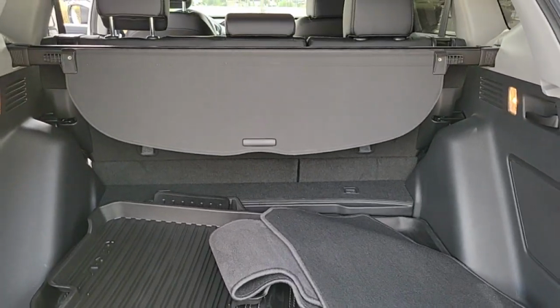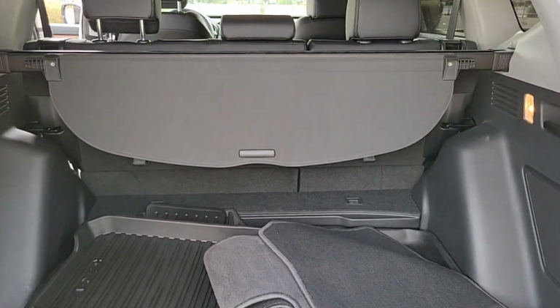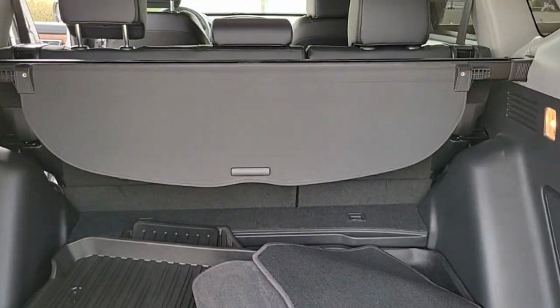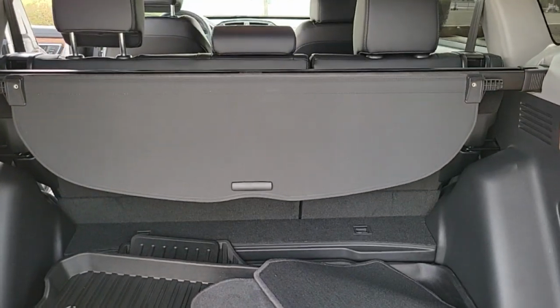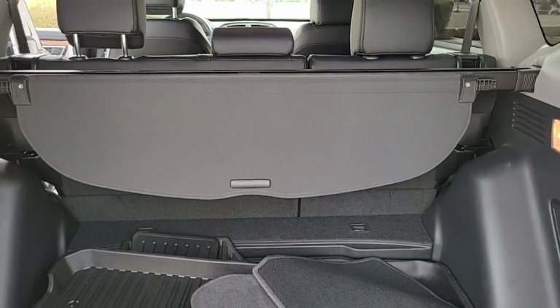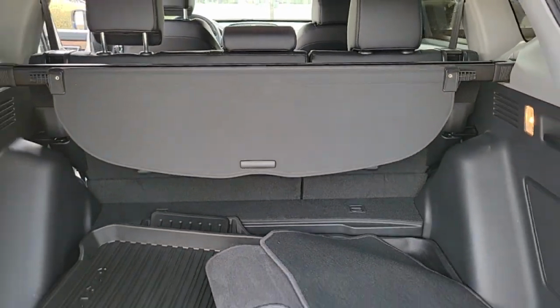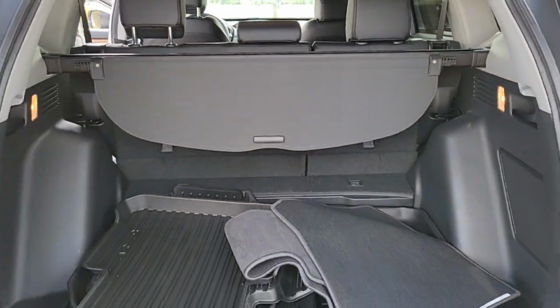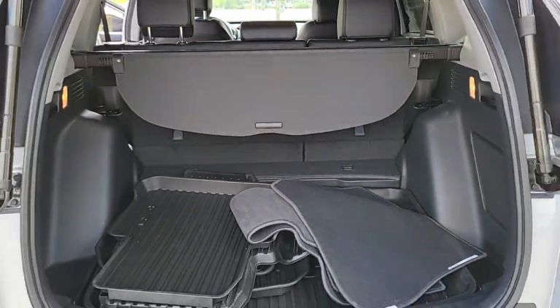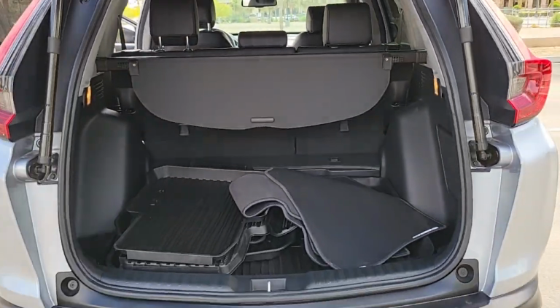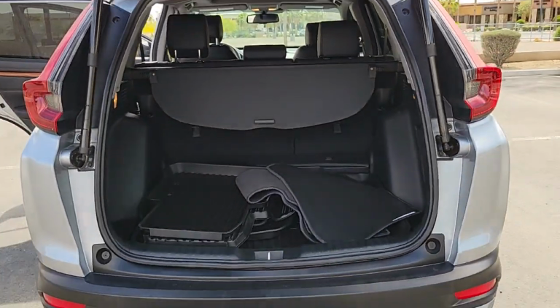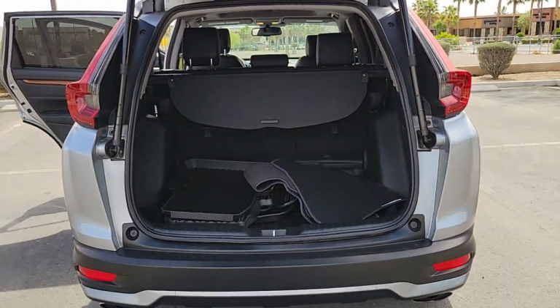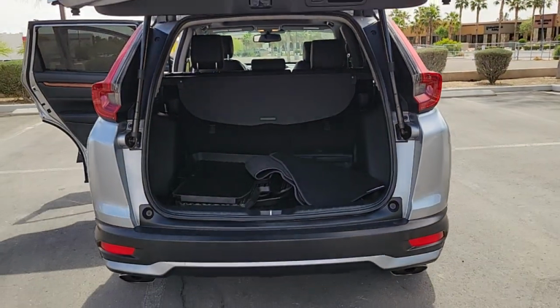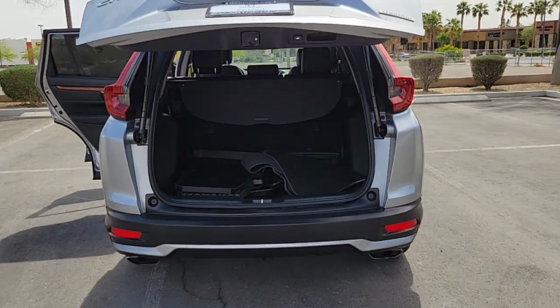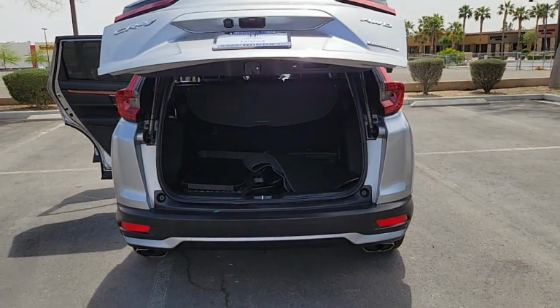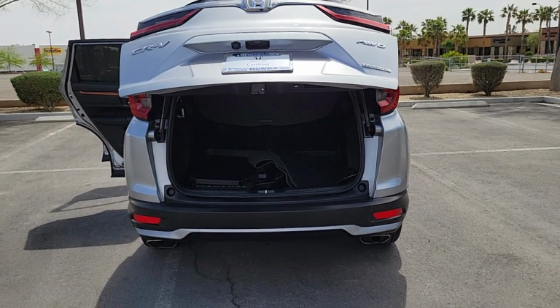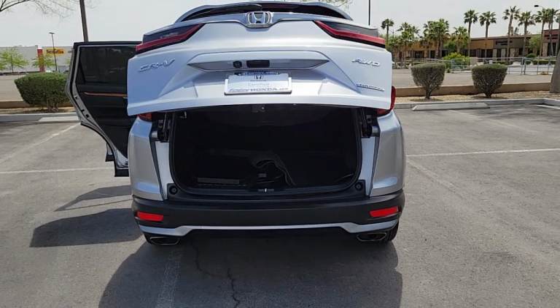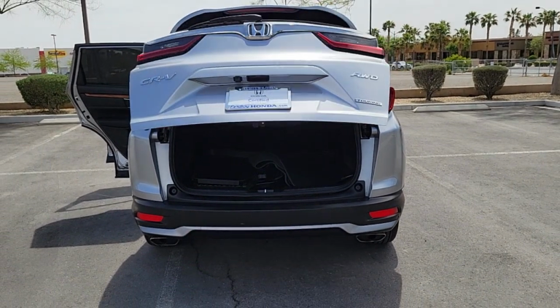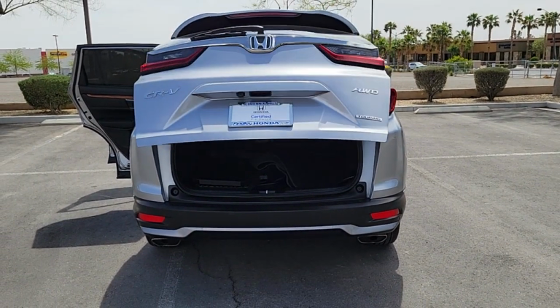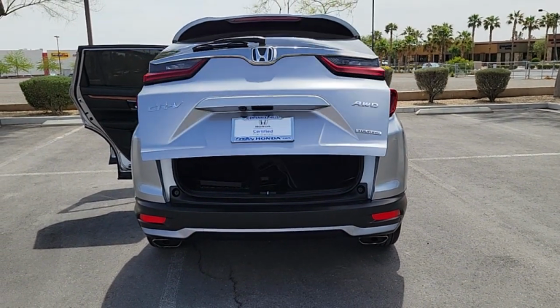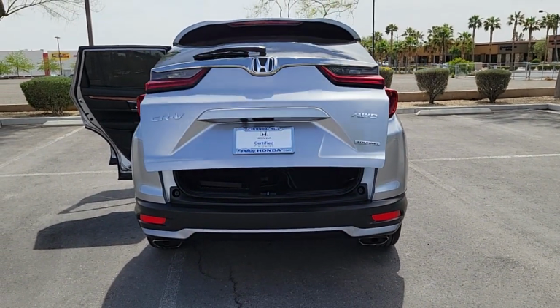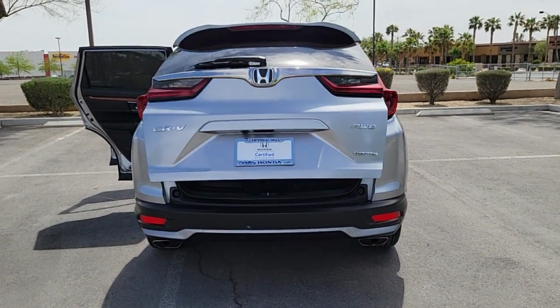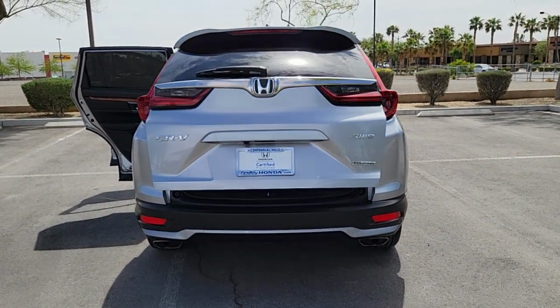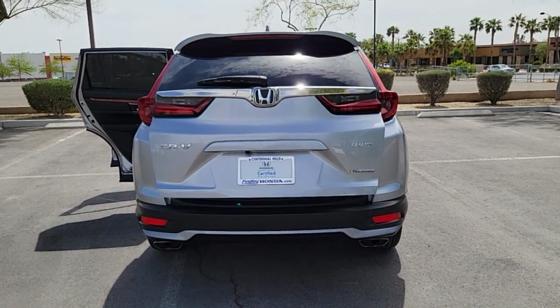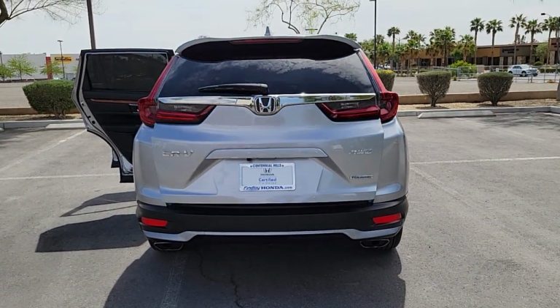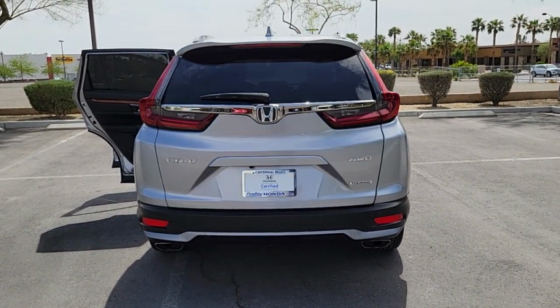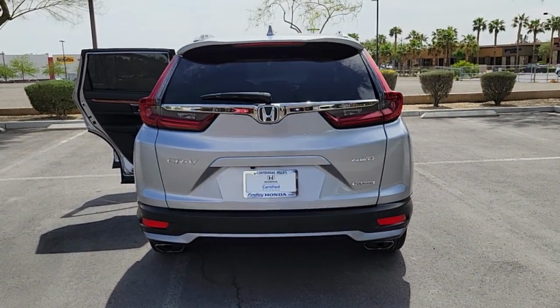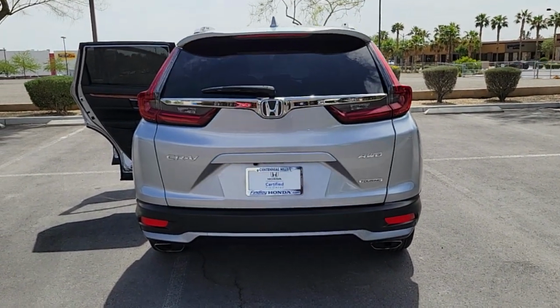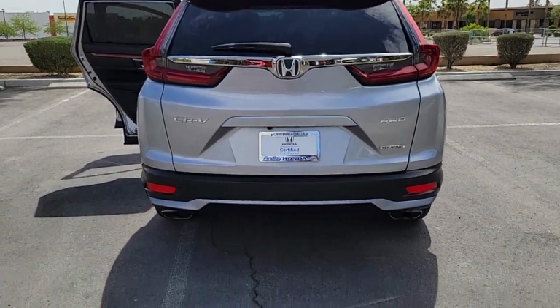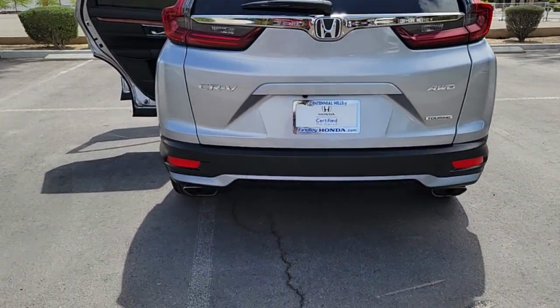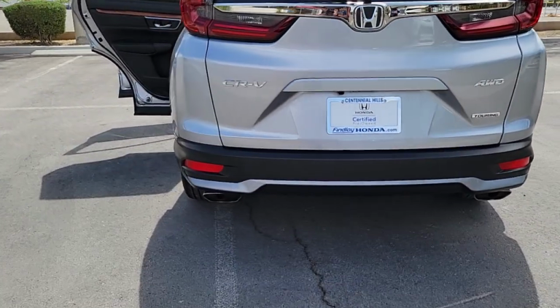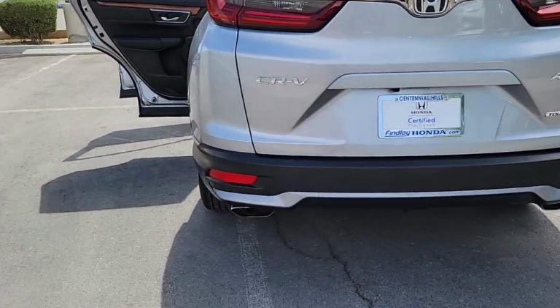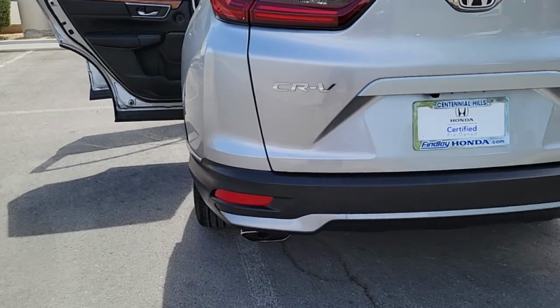The following are some of this vehicle's highlighted options: keyless entry, sunroof/moonroof, power liftgate, fog lamps, electronic stability control.